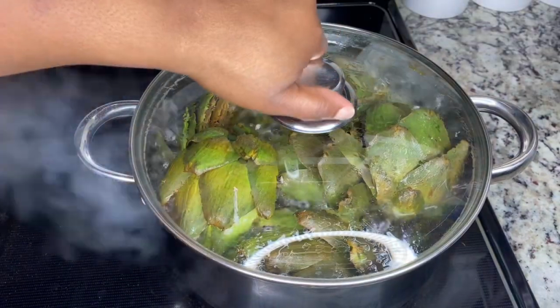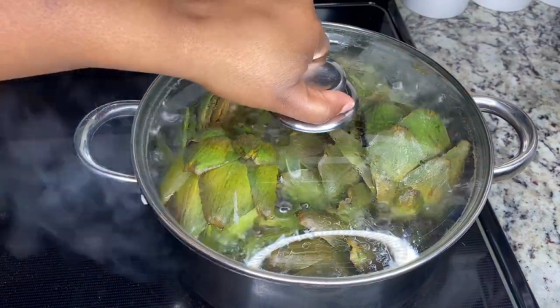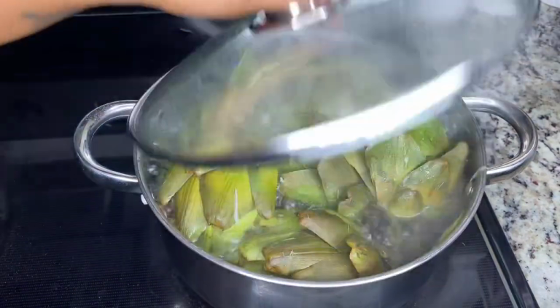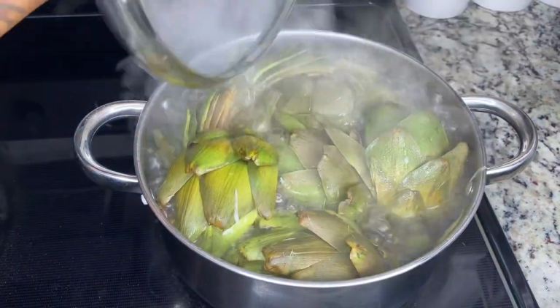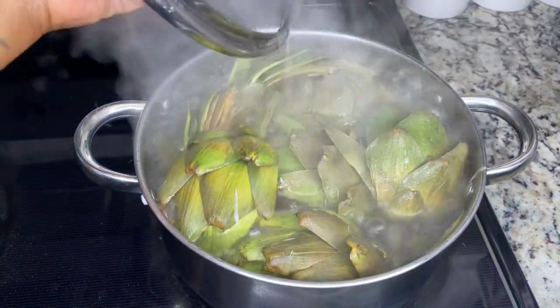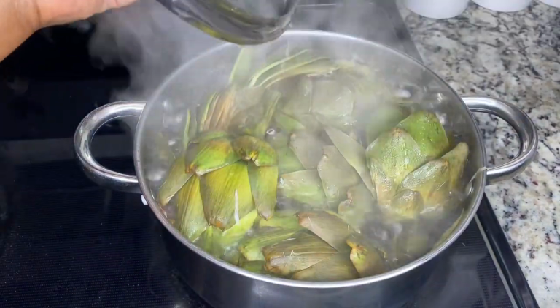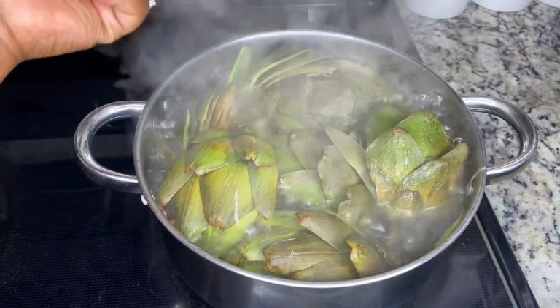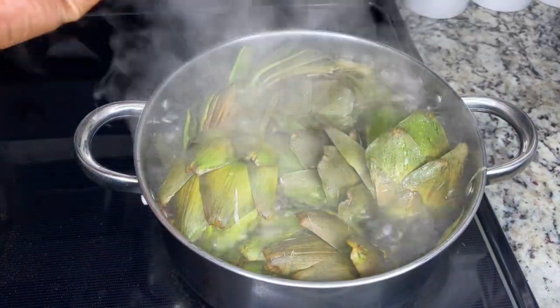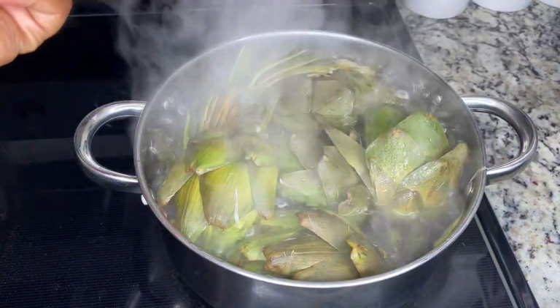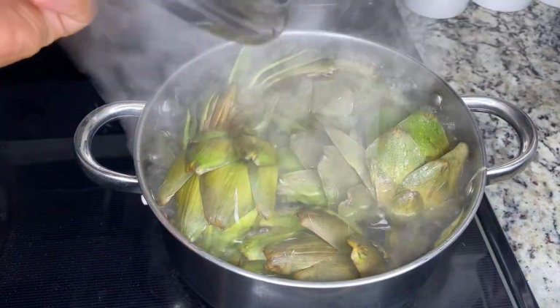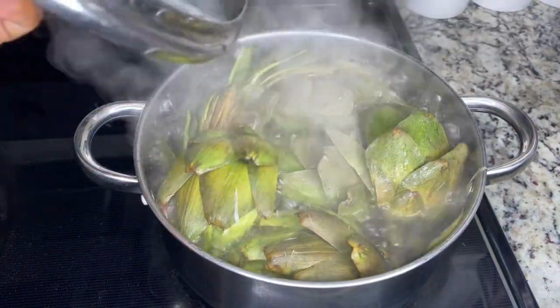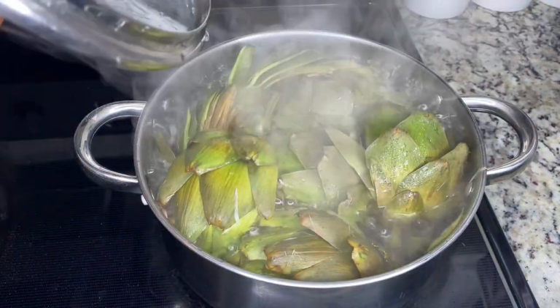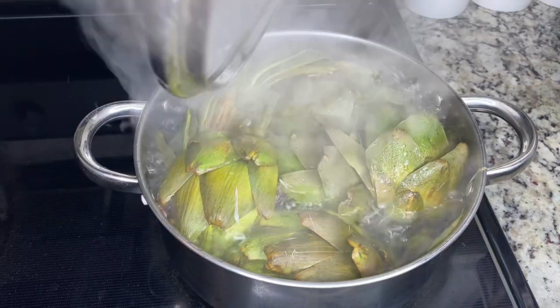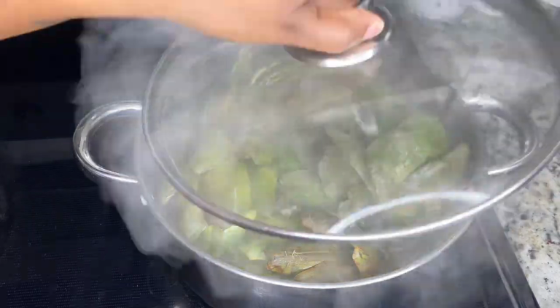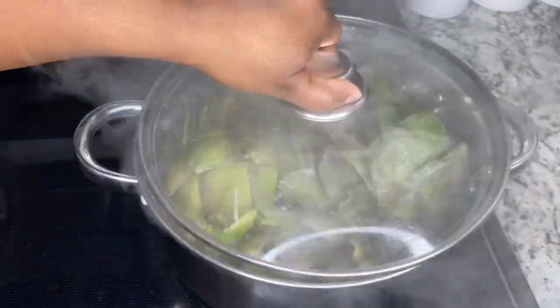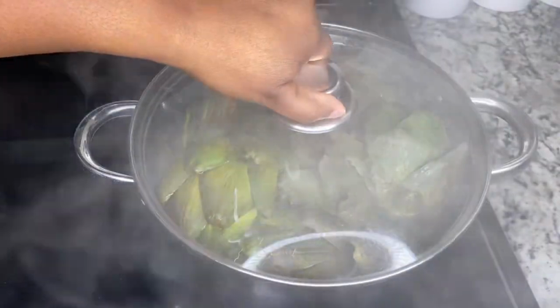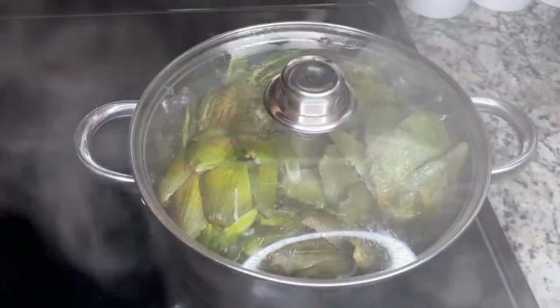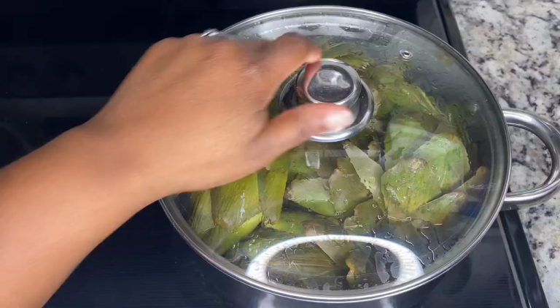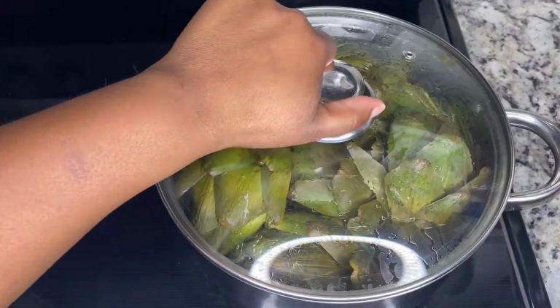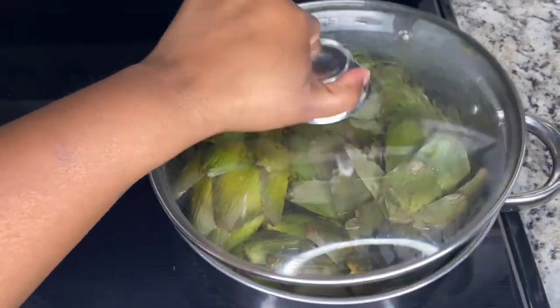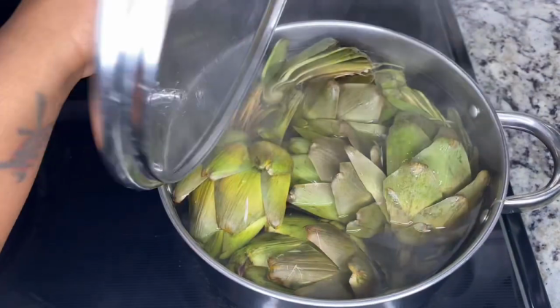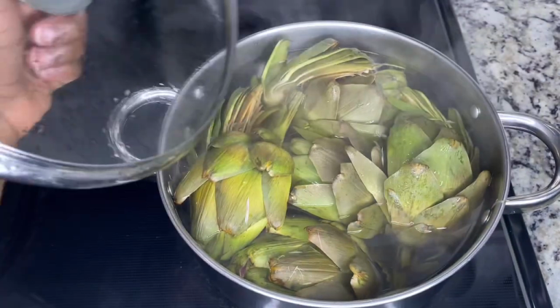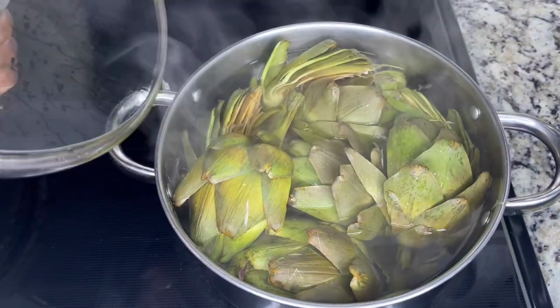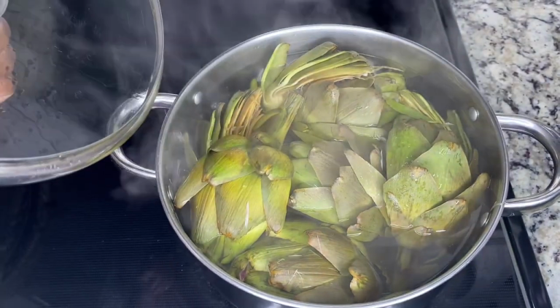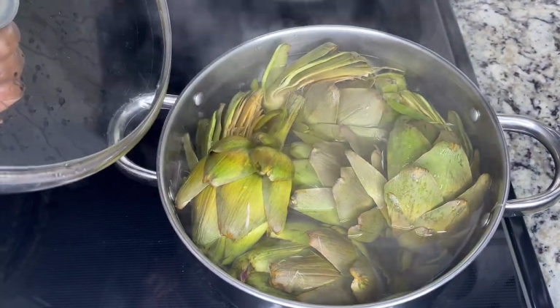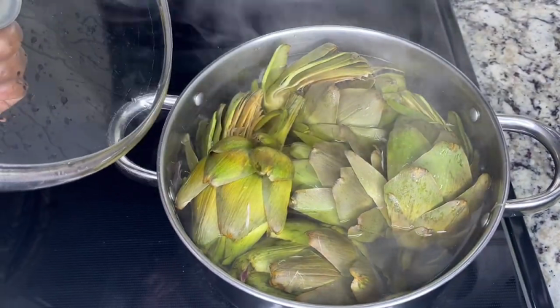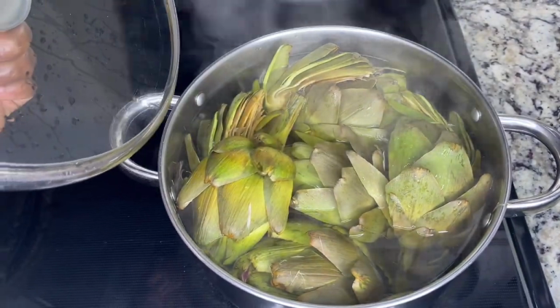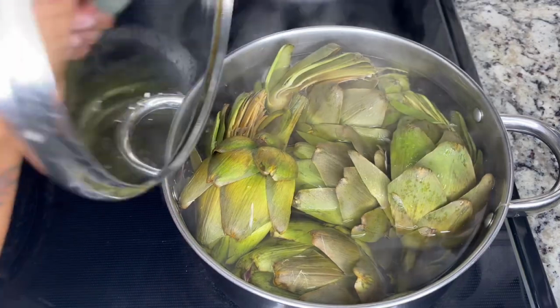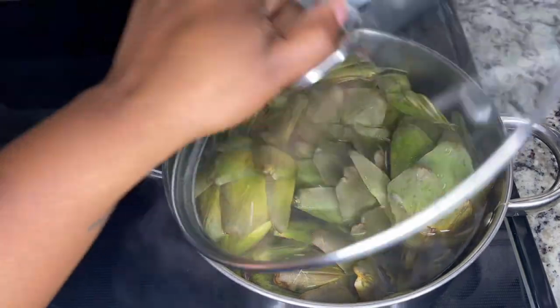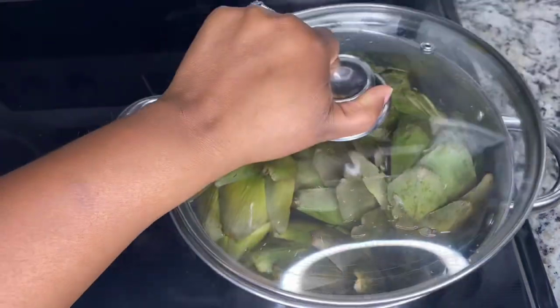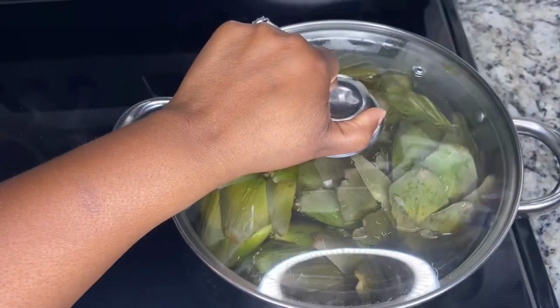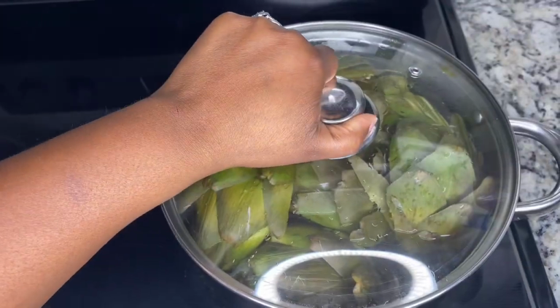It just started boiling. I'm going to turn this down to a simmer. Now it's just simmering — we're going to let that do that for 30 minutes.